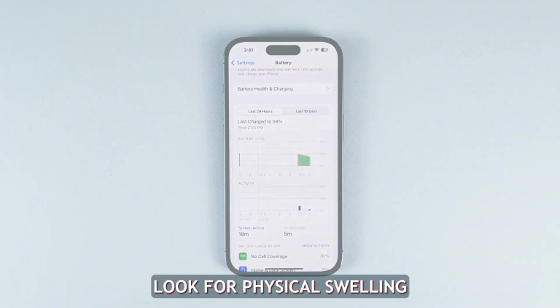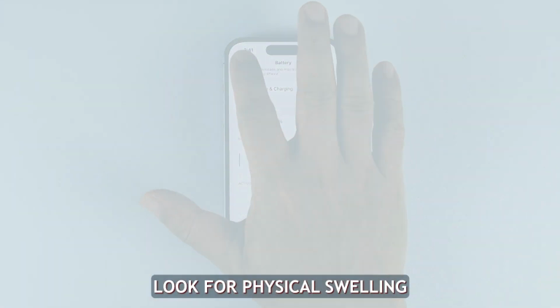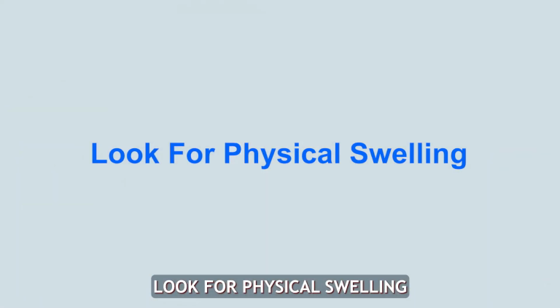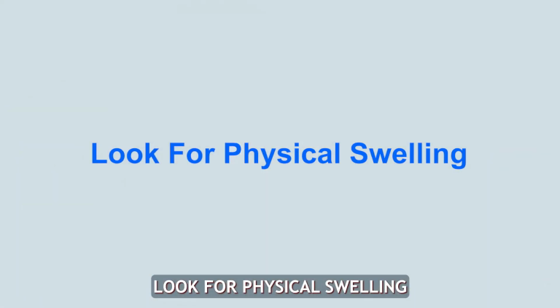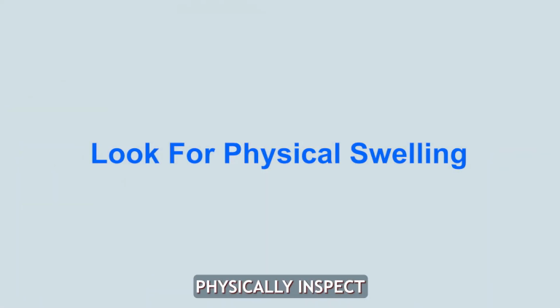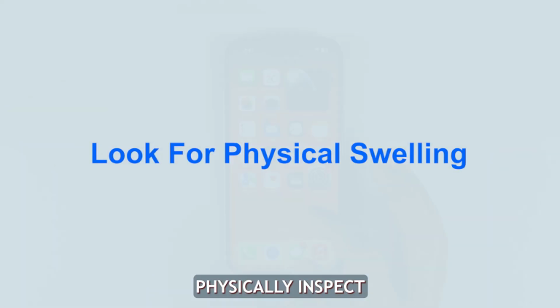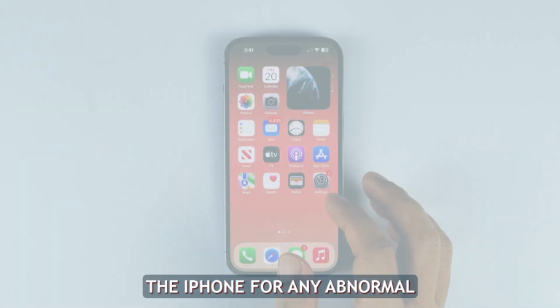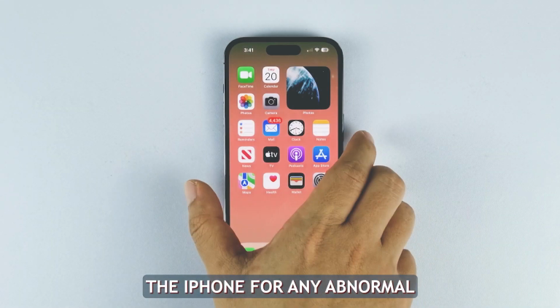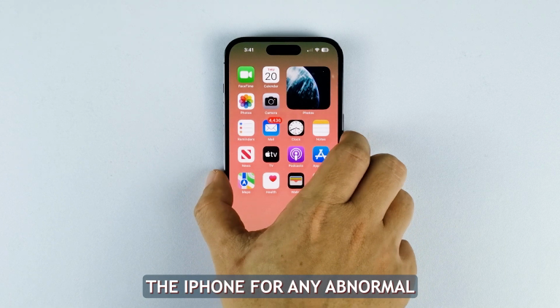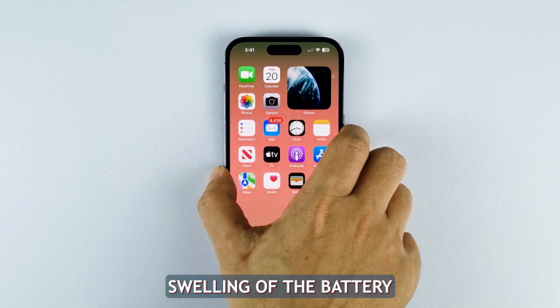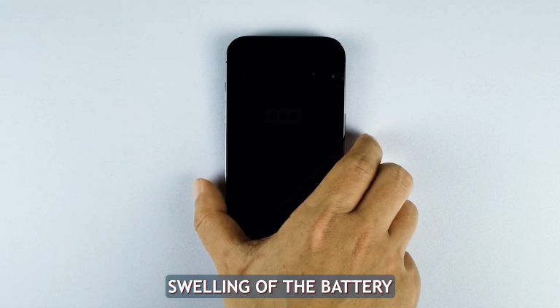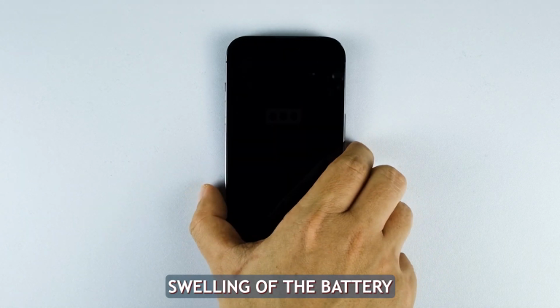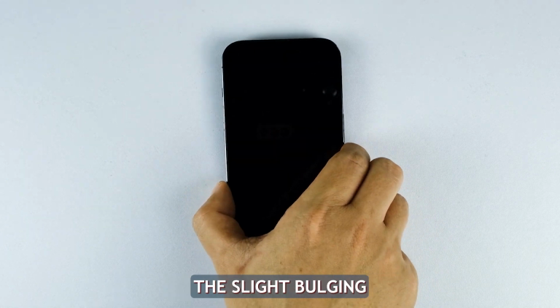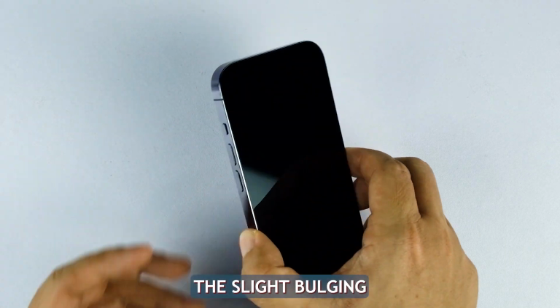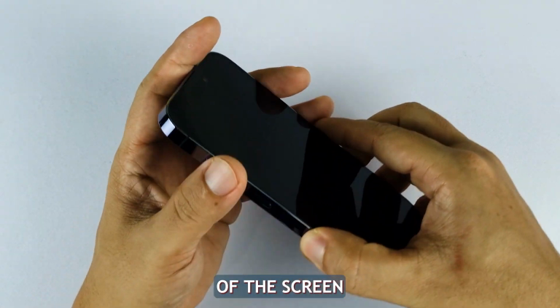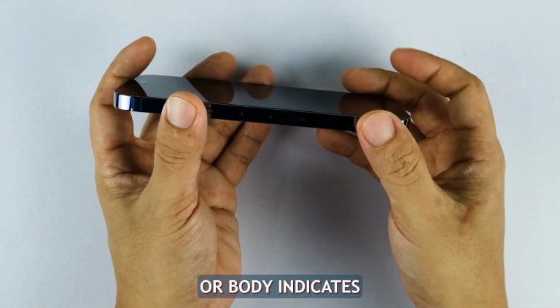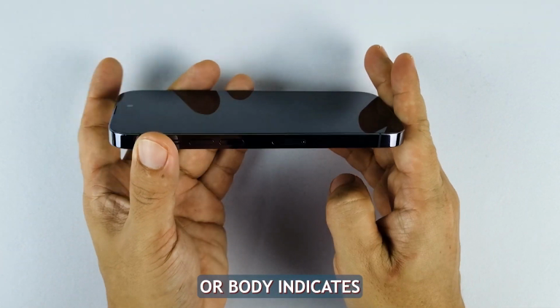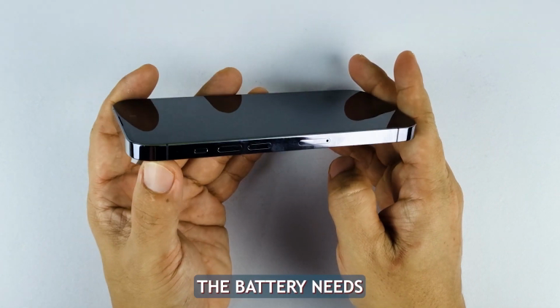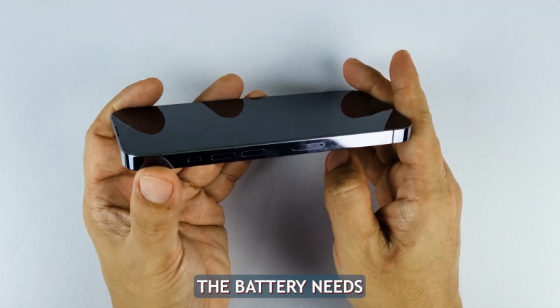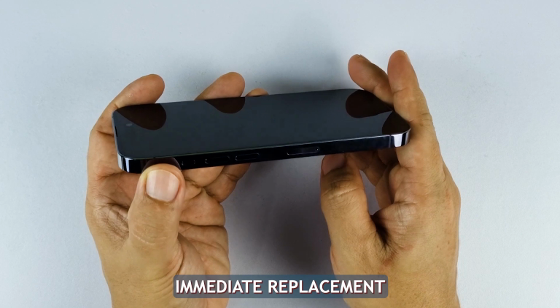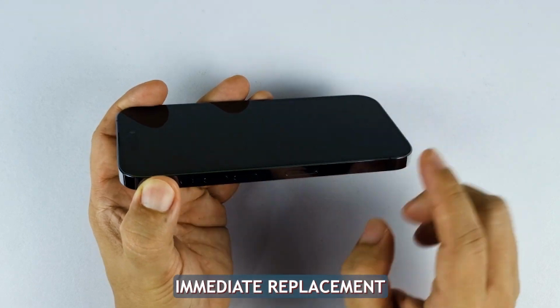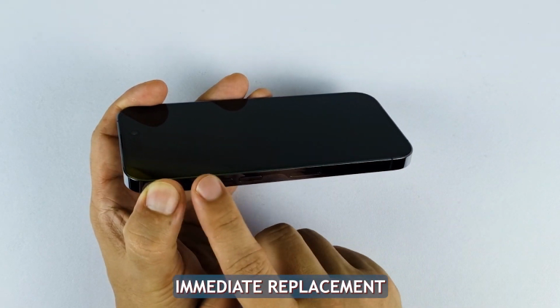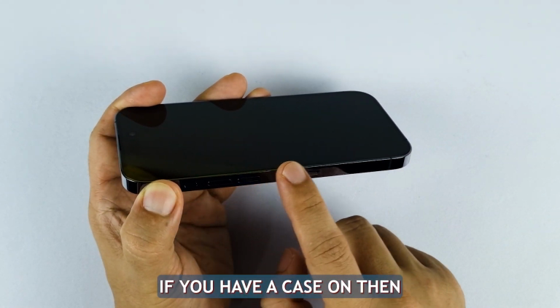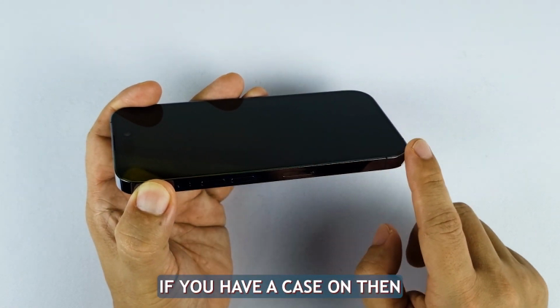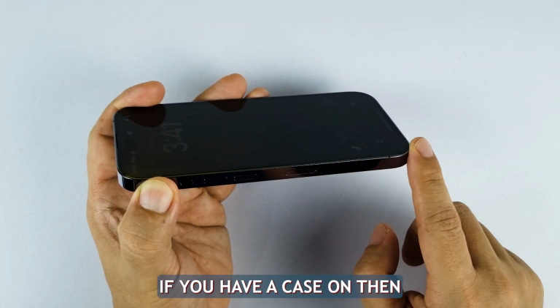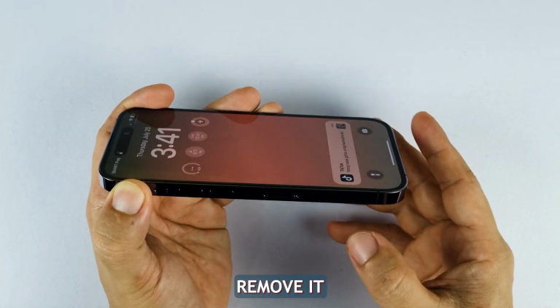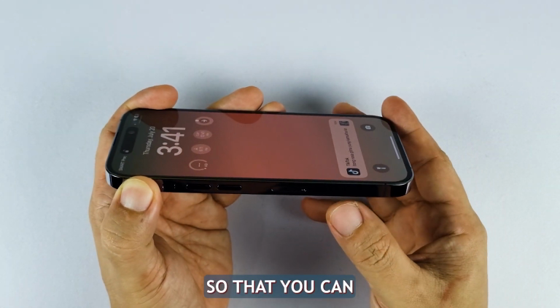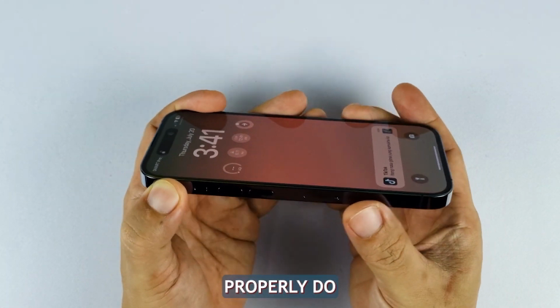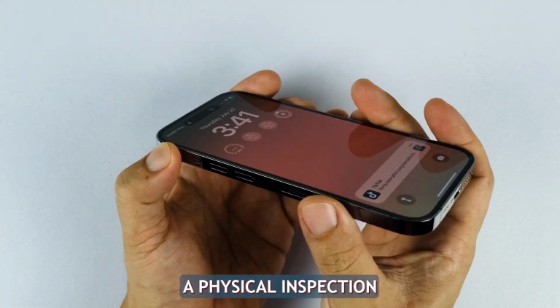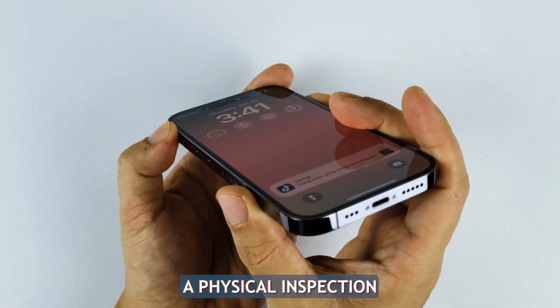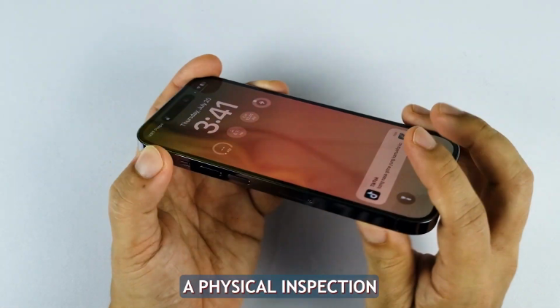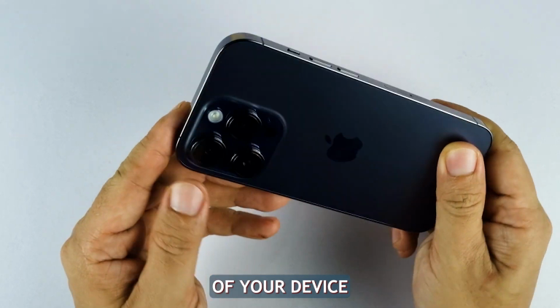Look for physical swelling. Physically inspect the iPhone for any abnormal swelling of the battery. The slight bulging of the screen or body indicates the battery needs immediate replacement. If you have a case on, remove it so that you can properly do a physical inspection of your device.